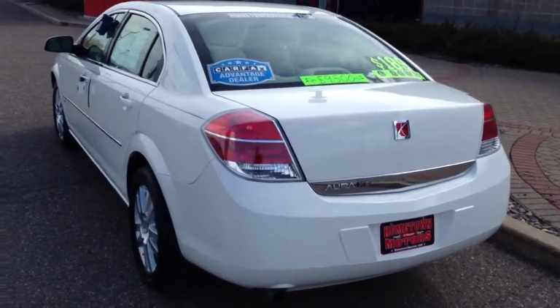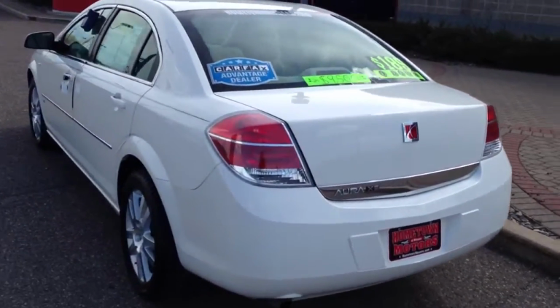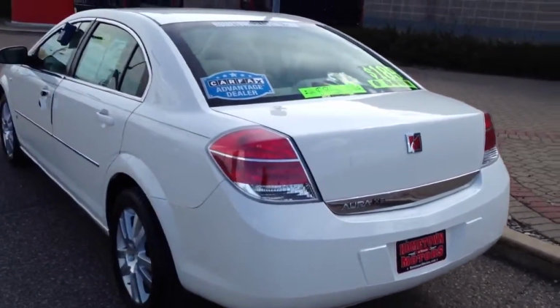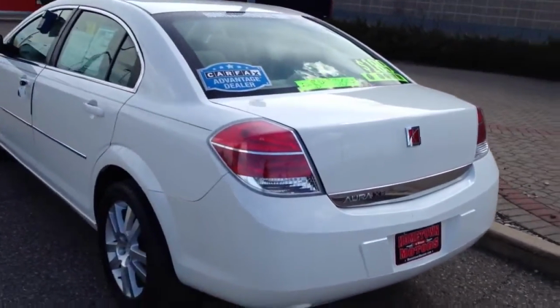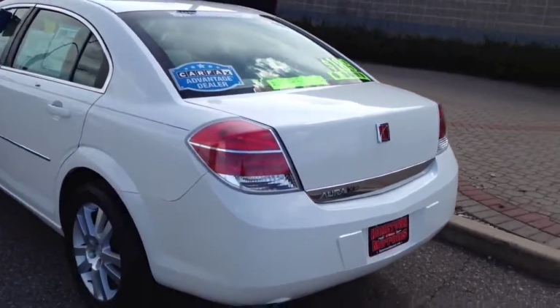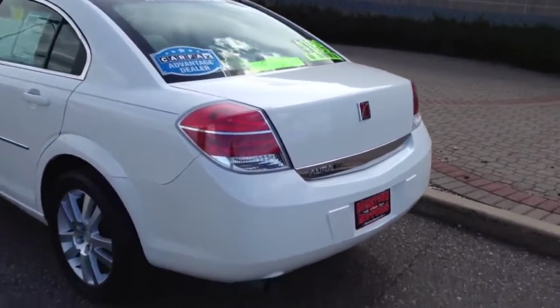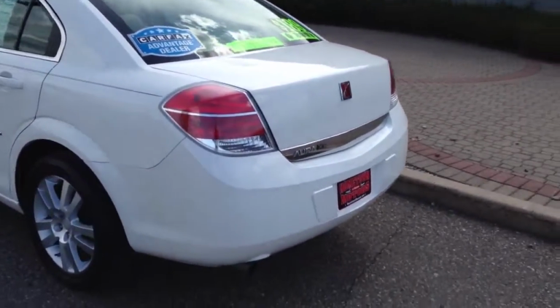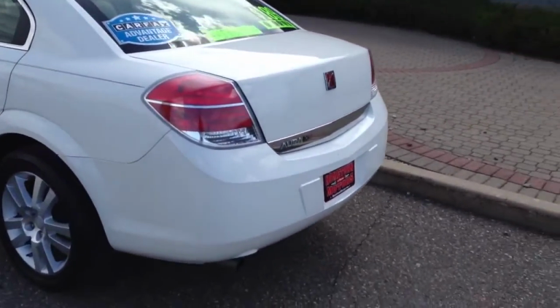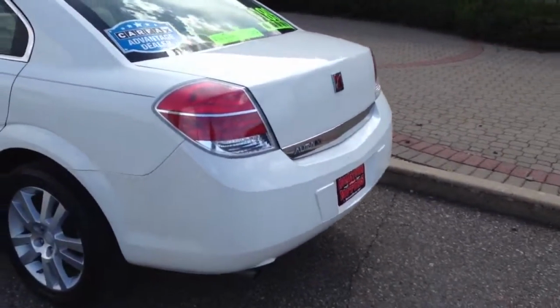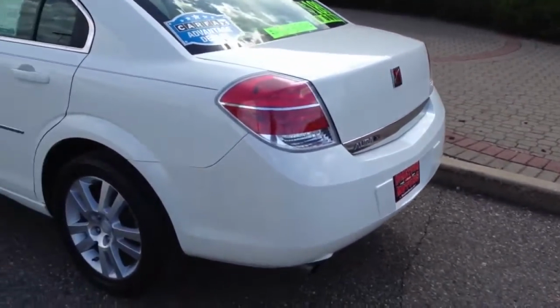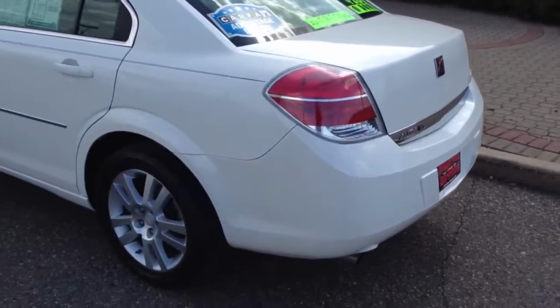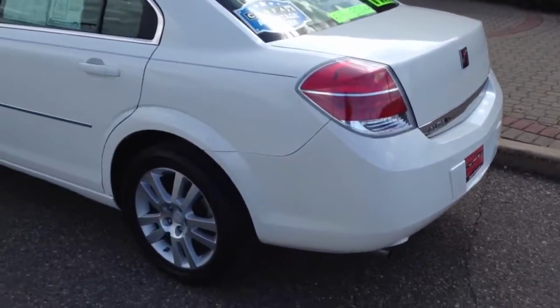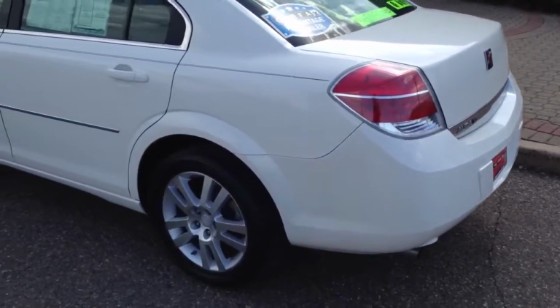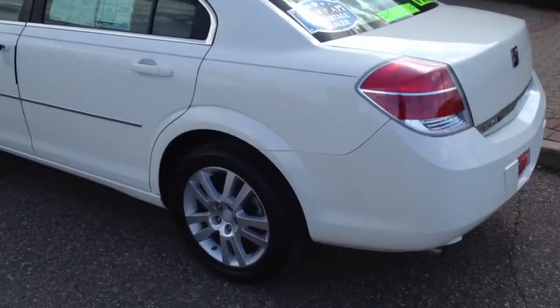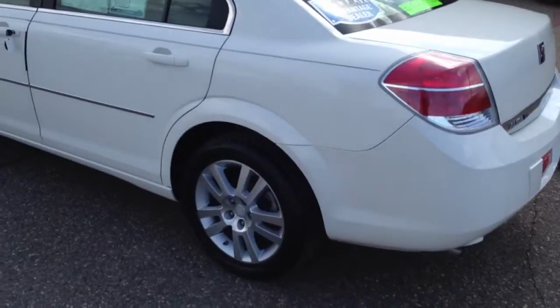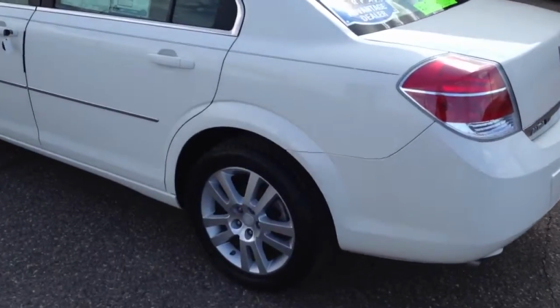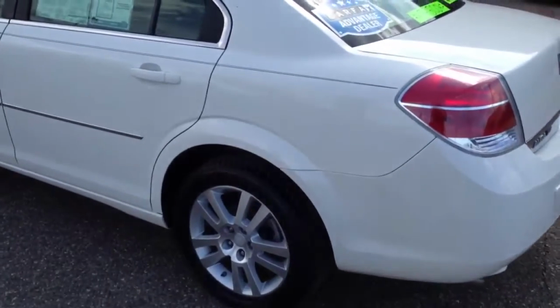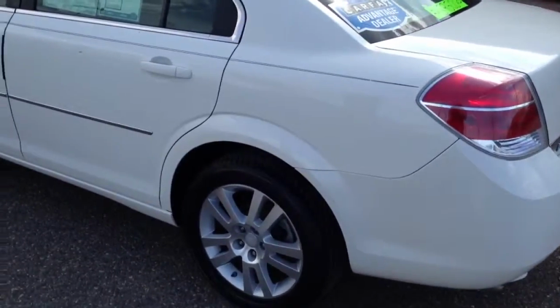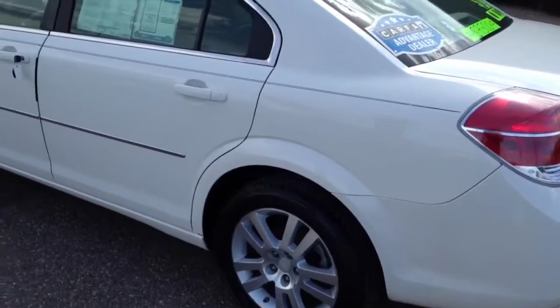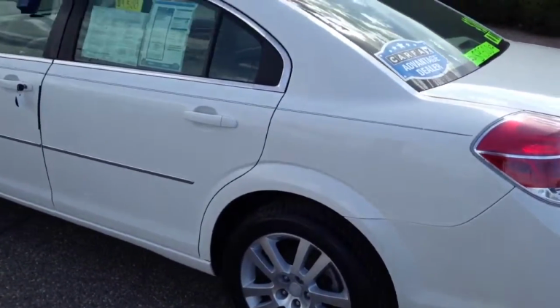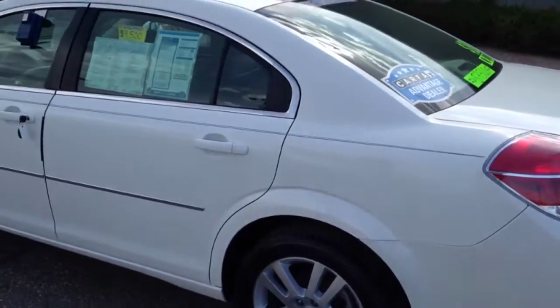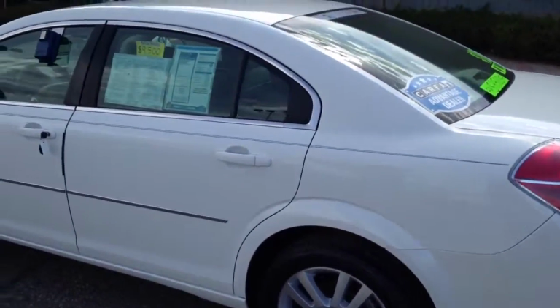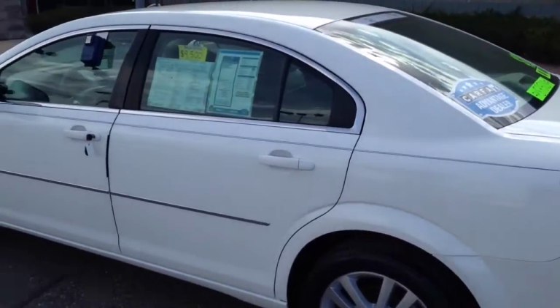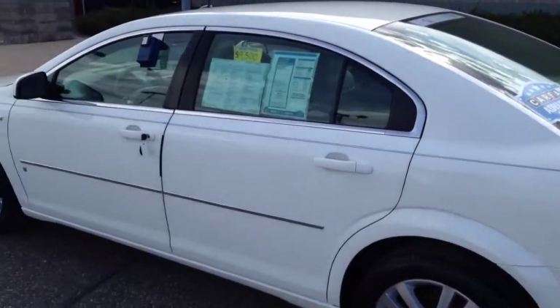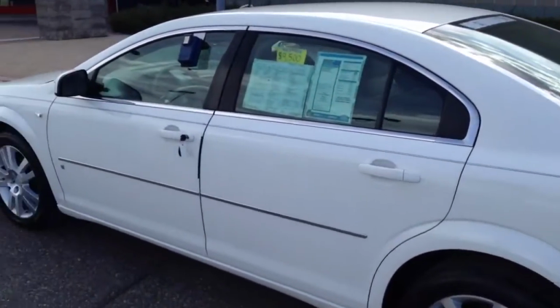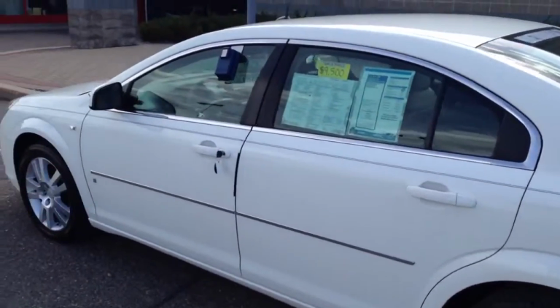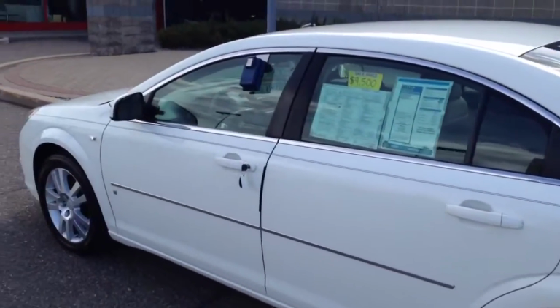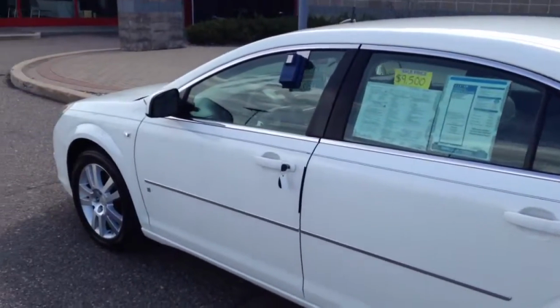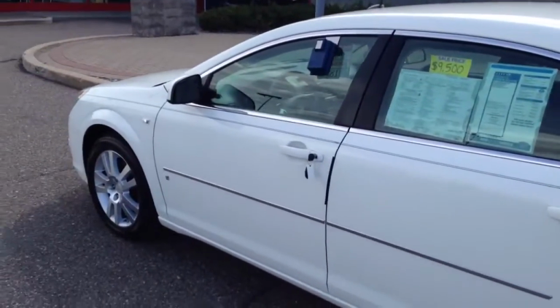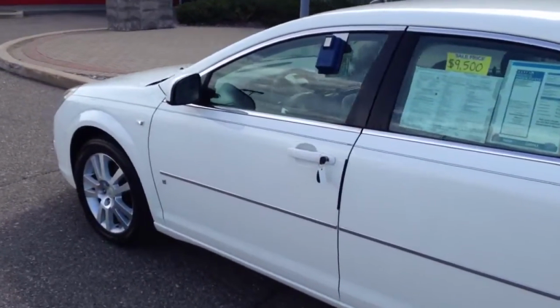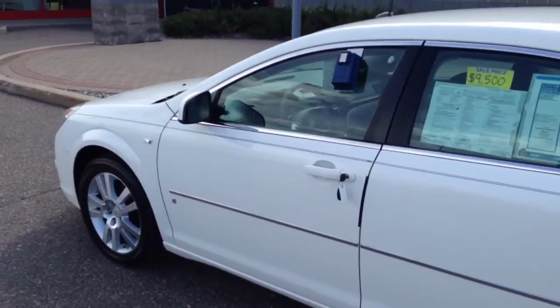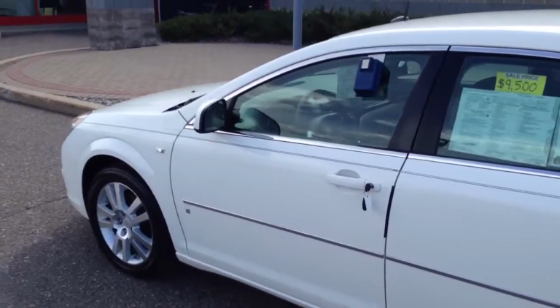This car is super clean — no dents, no scratches, clean wheels, good deep tires. Really nice car.